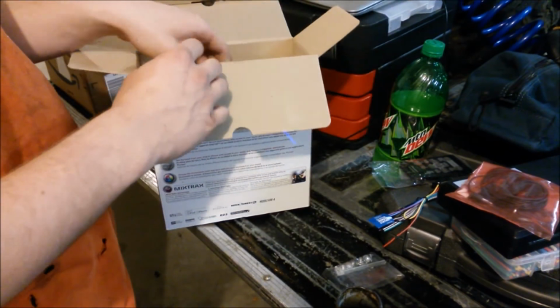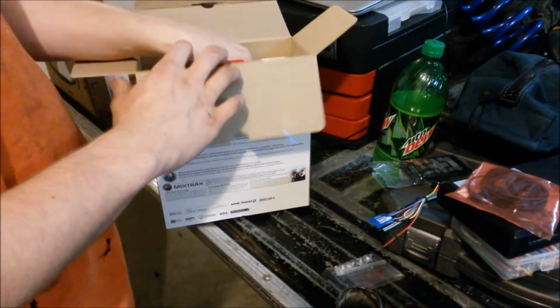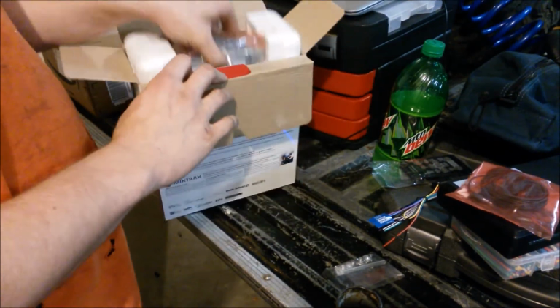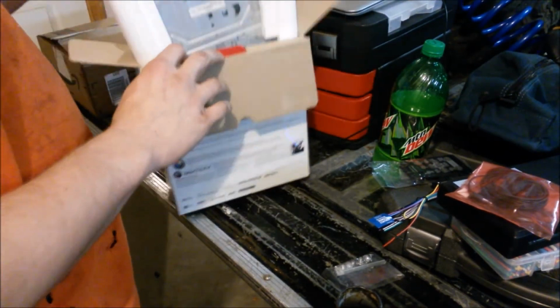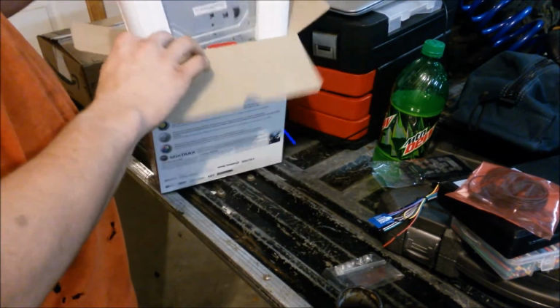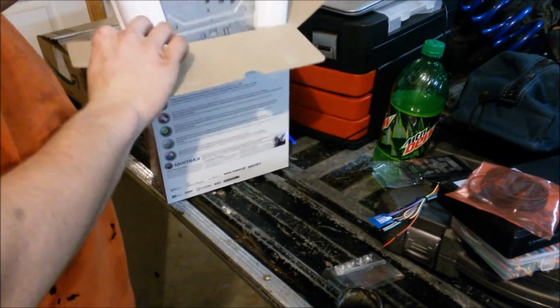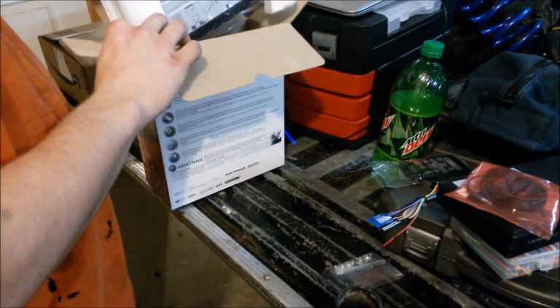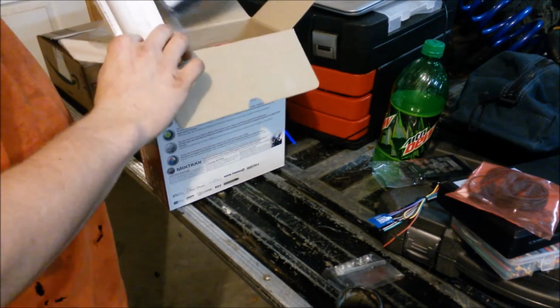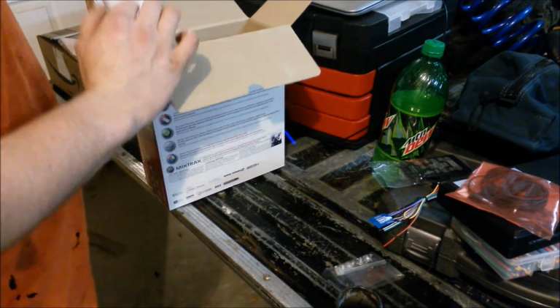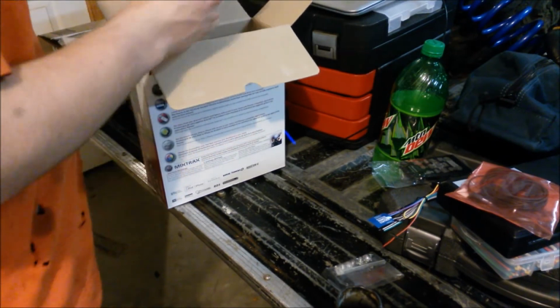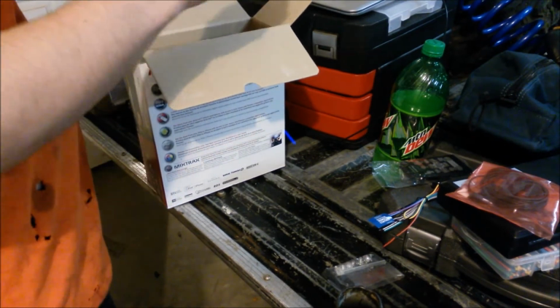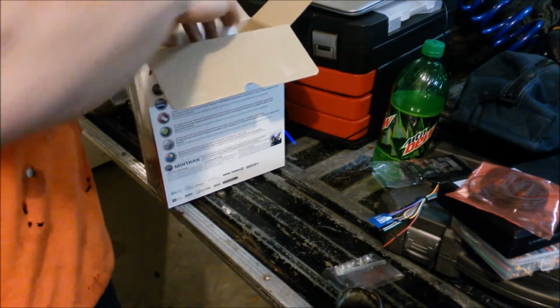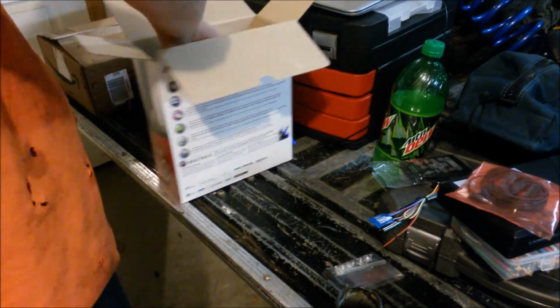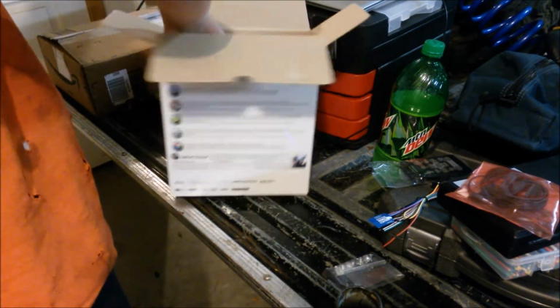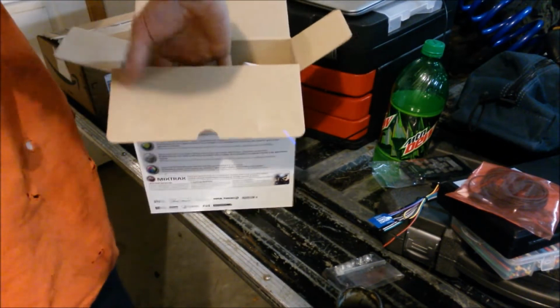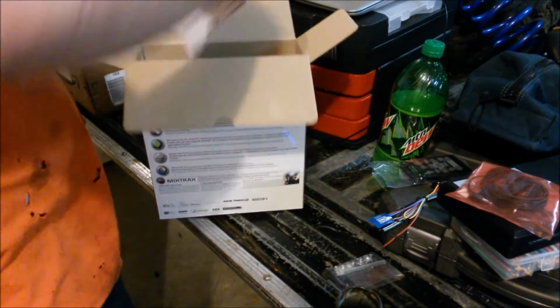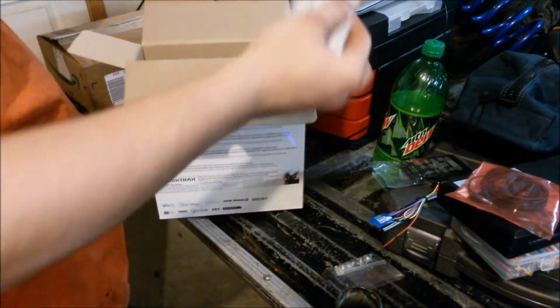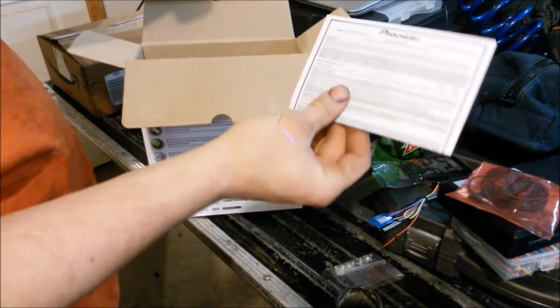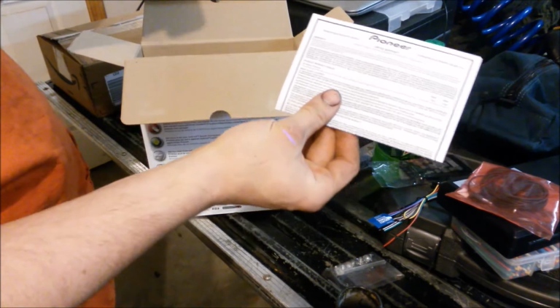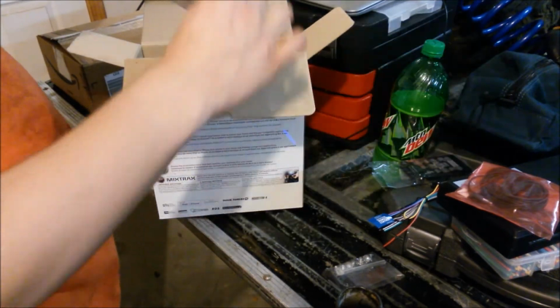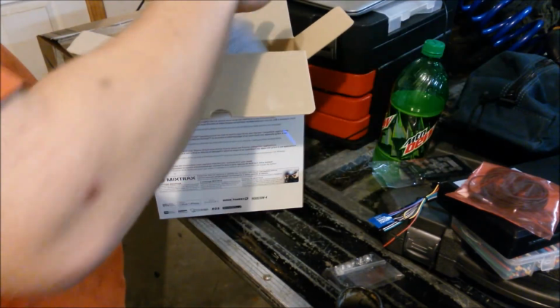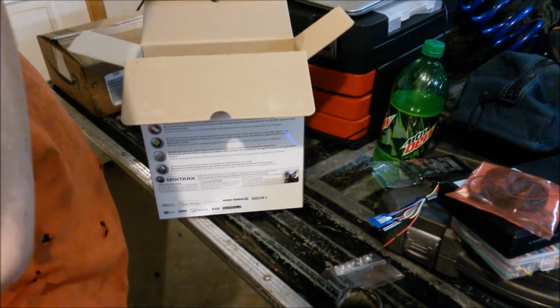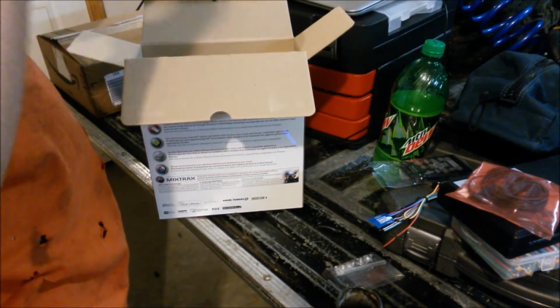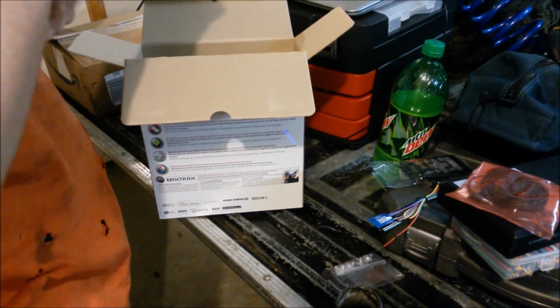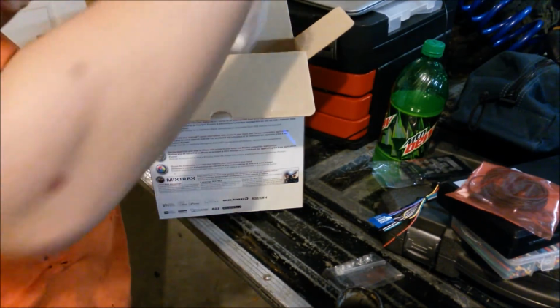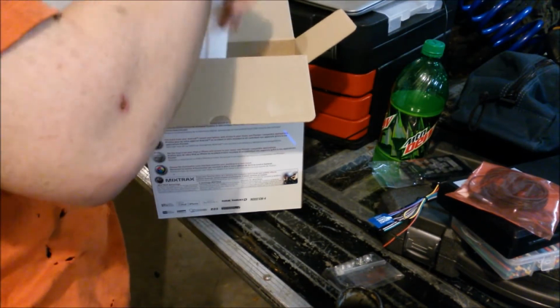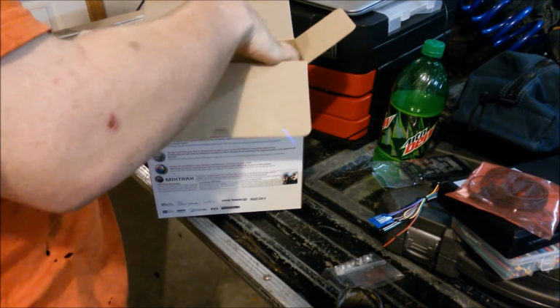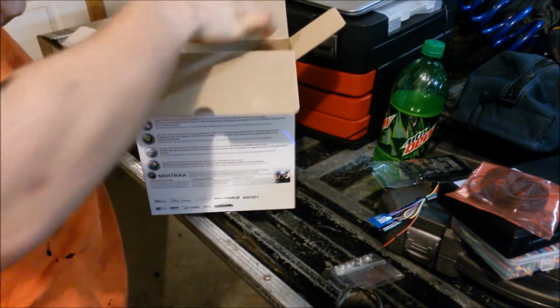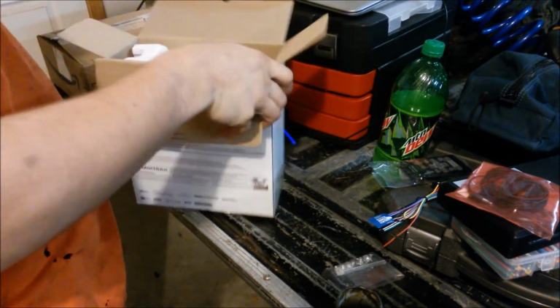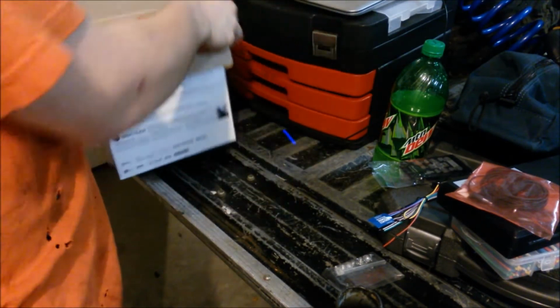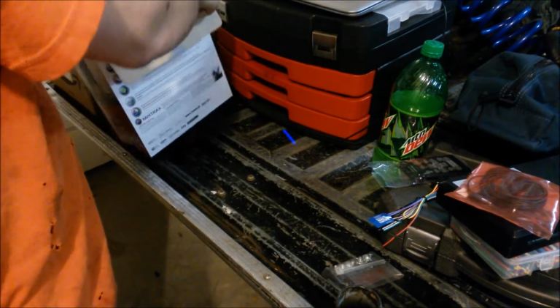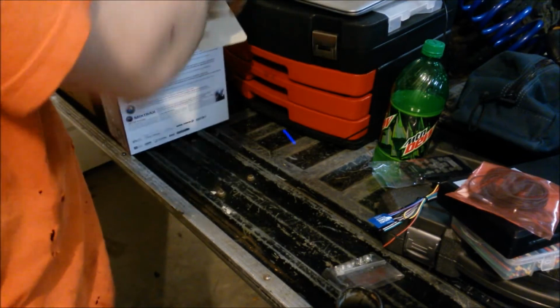You have your manual, which I don't really need. You do have your warranty and Pioneer information card, which you might need, so hold on to it.